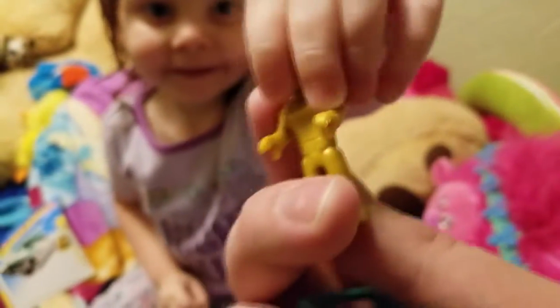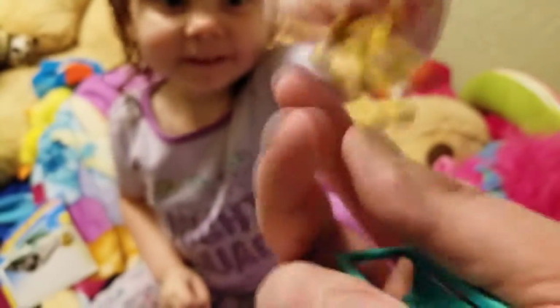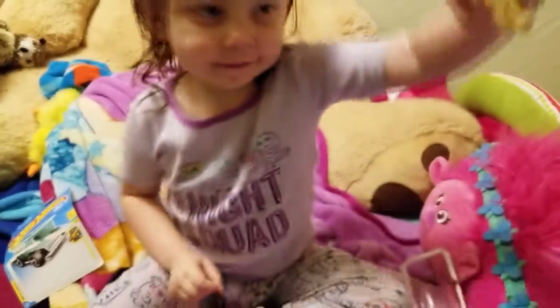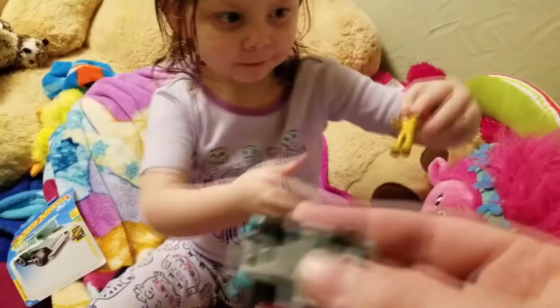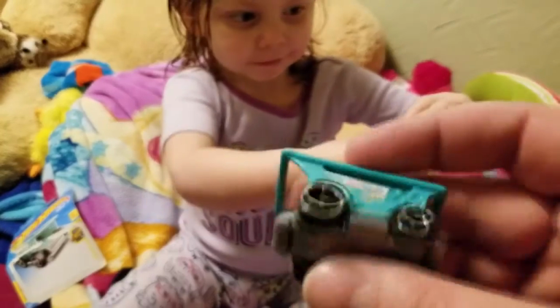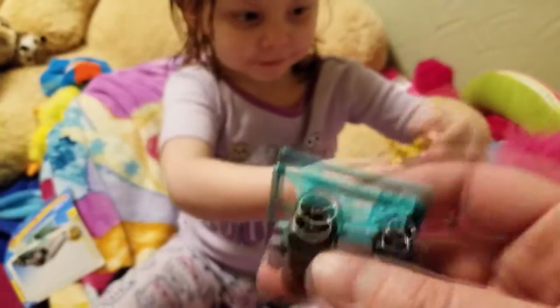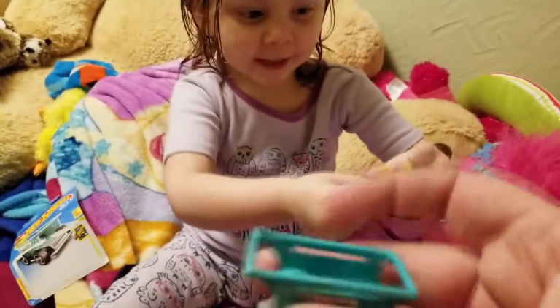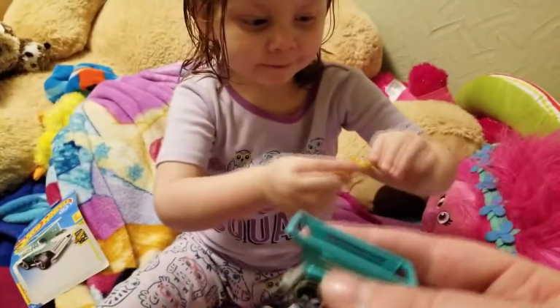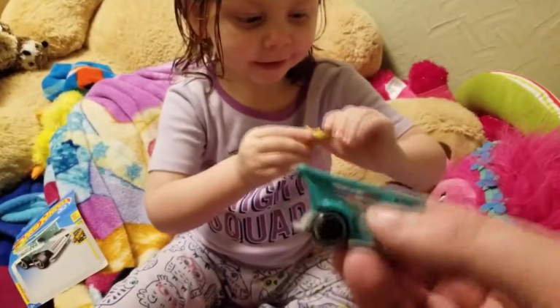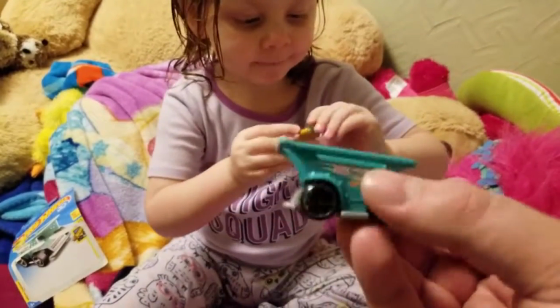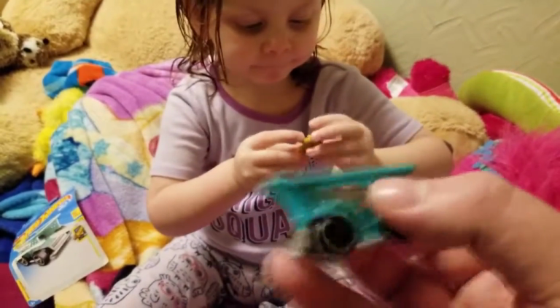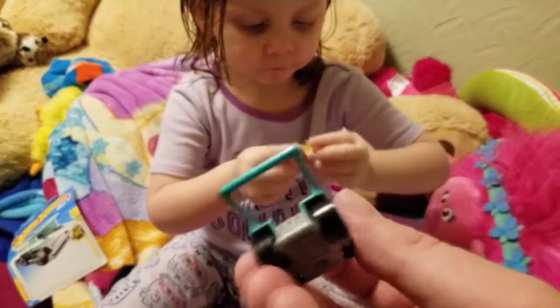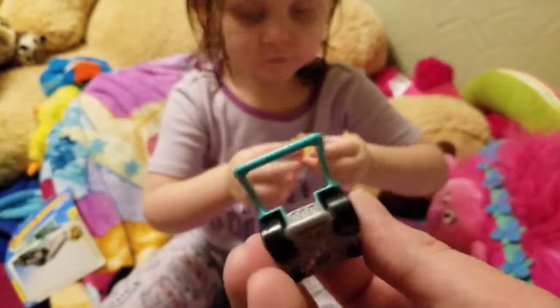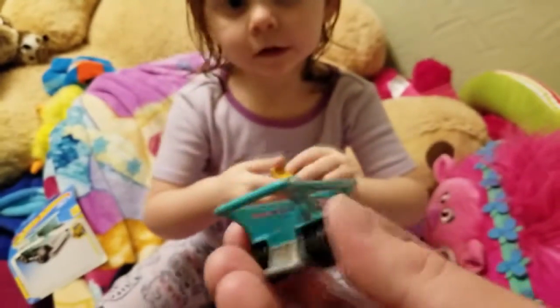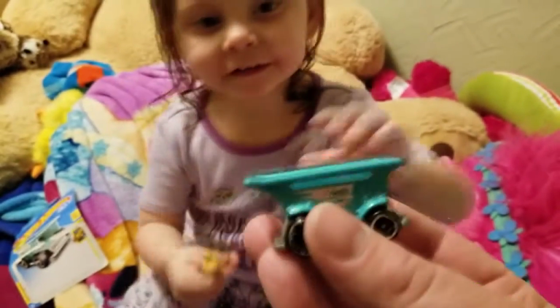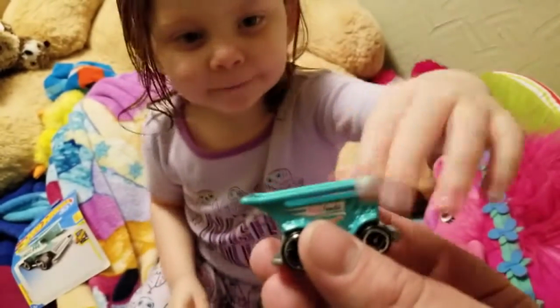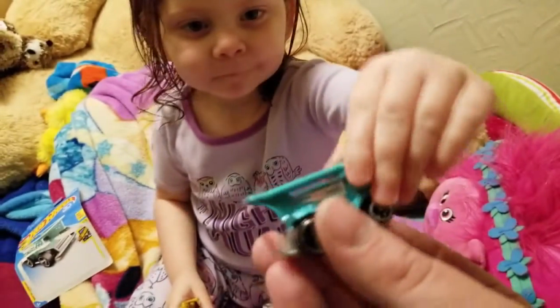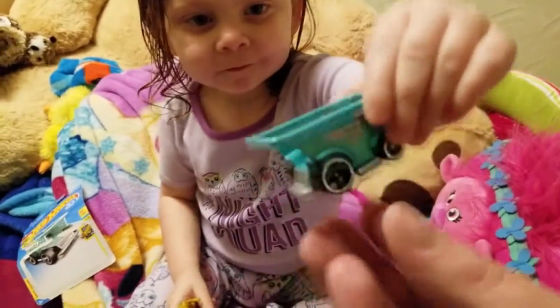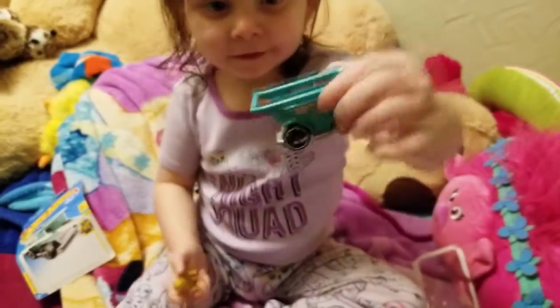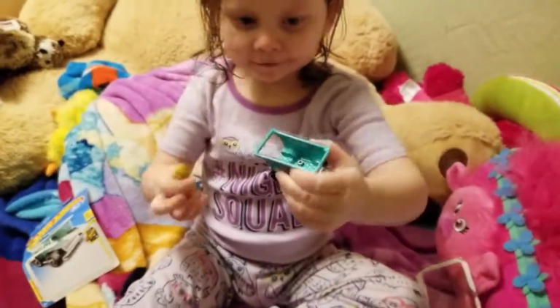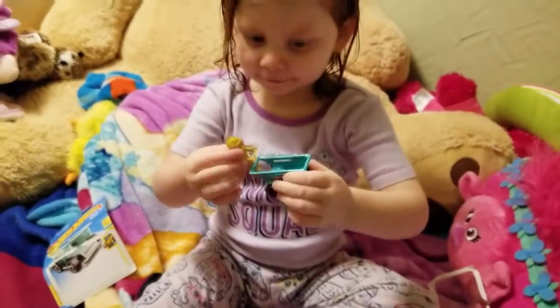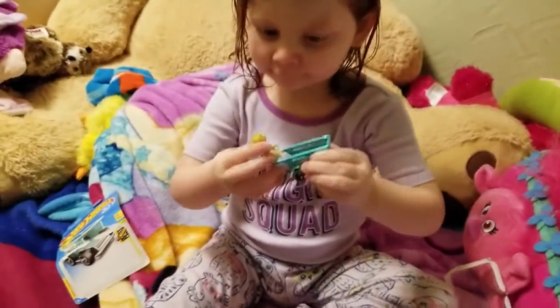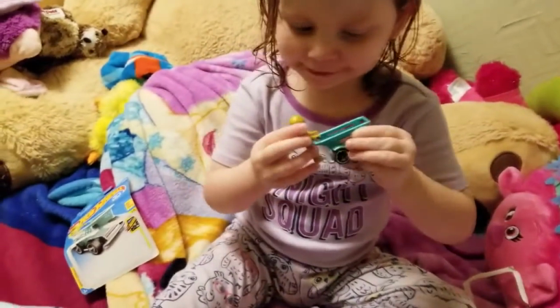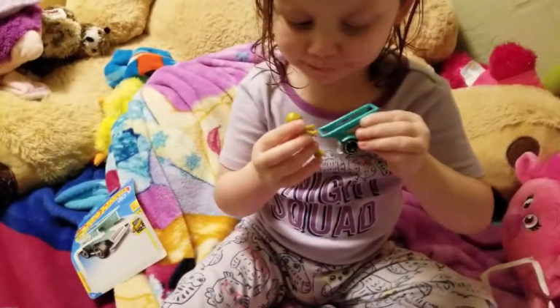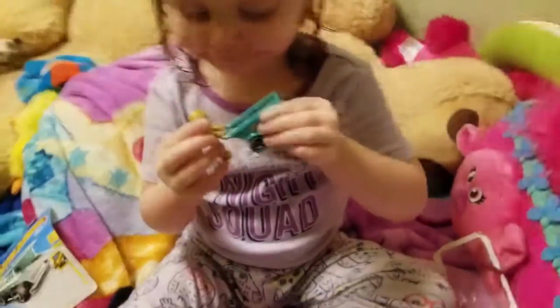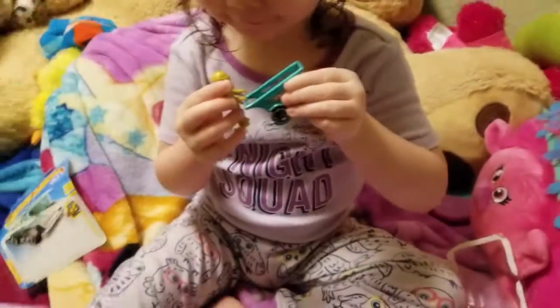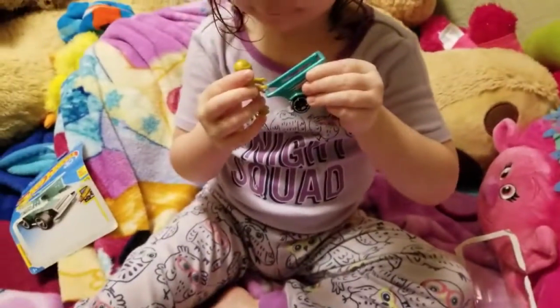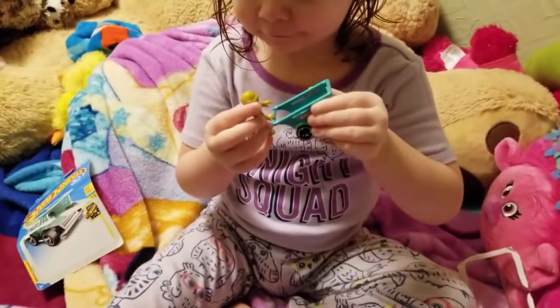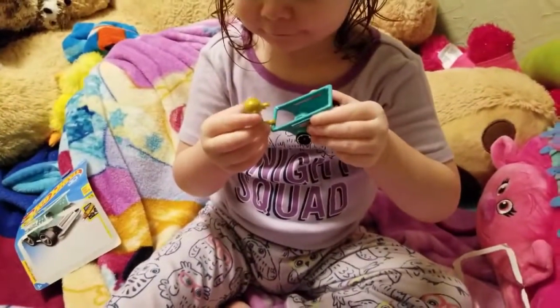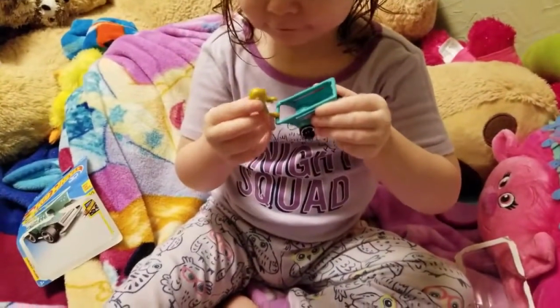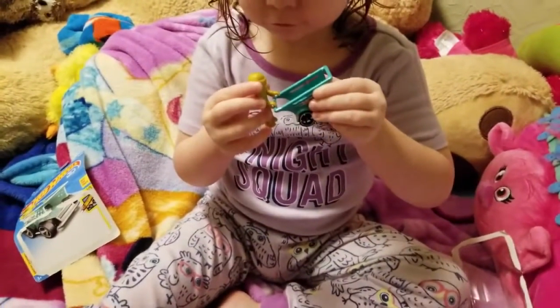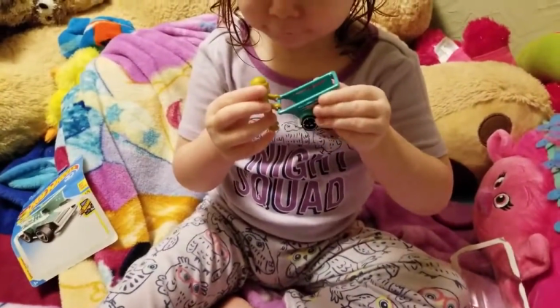He looks like Daft Punk! Yeah, maybe. It's a band. It's like a helmet — a racing helmet. Yeah, racing helmet. He's gonna race the shopping cart!